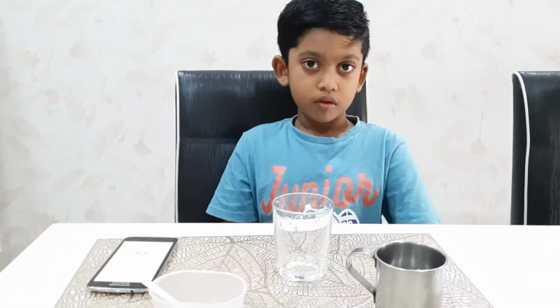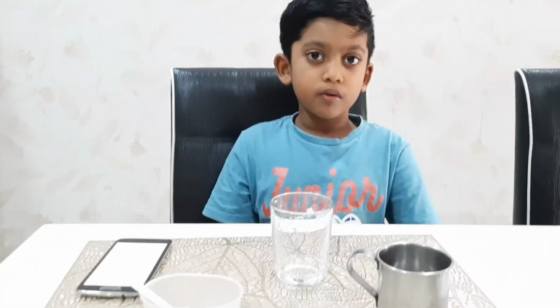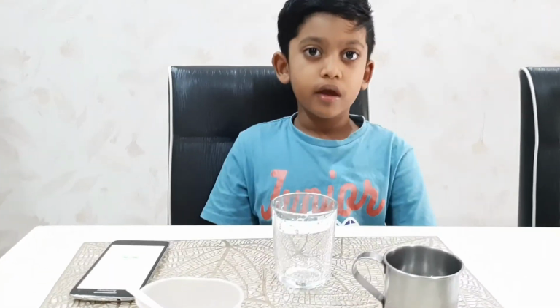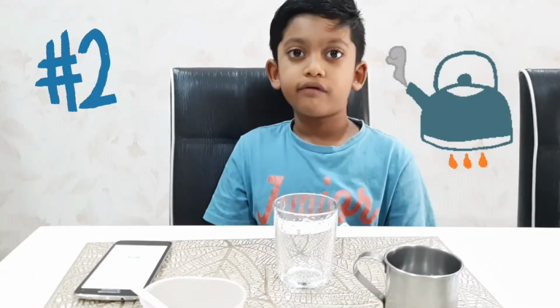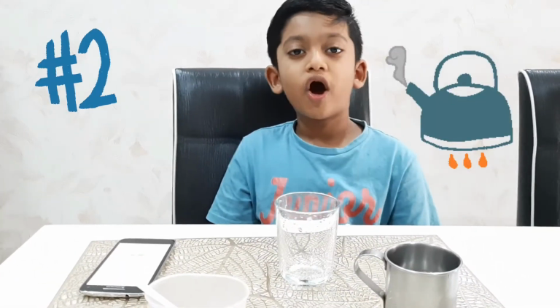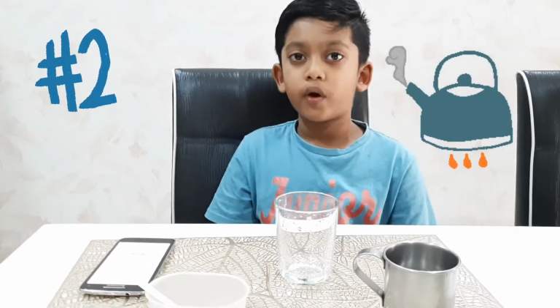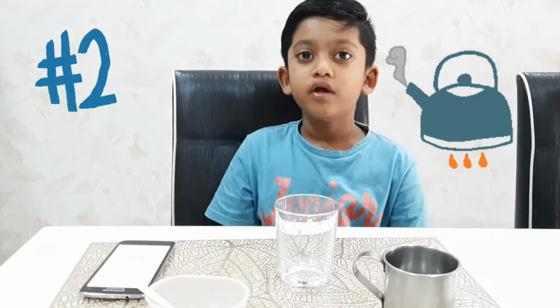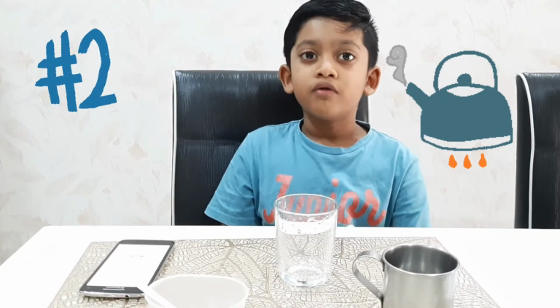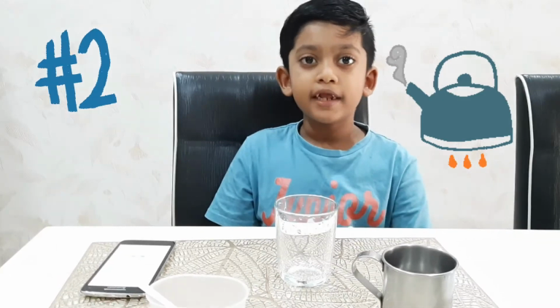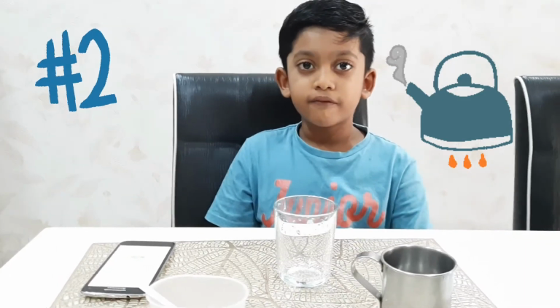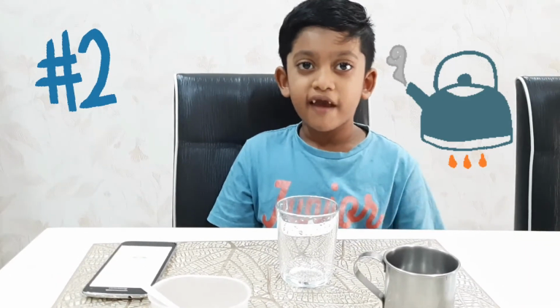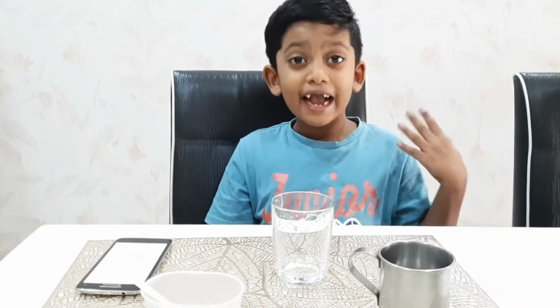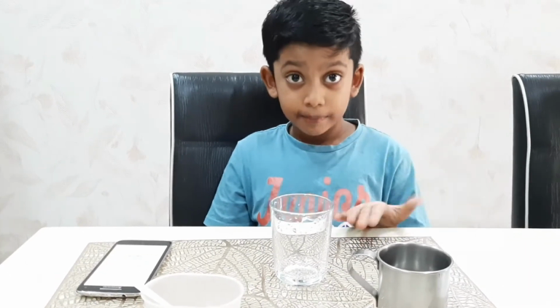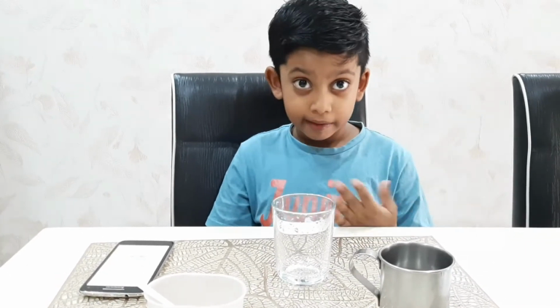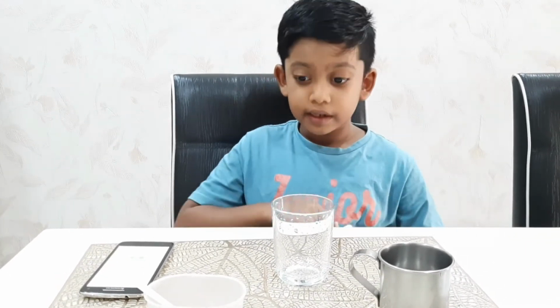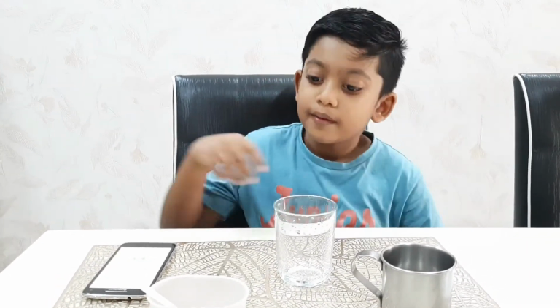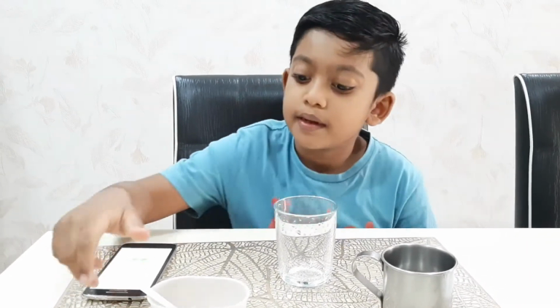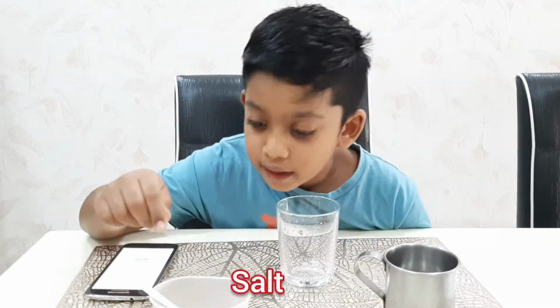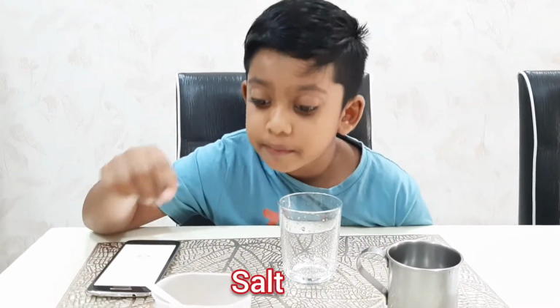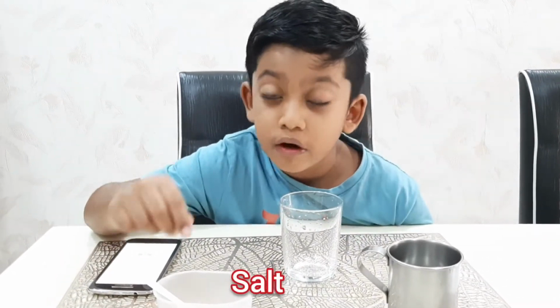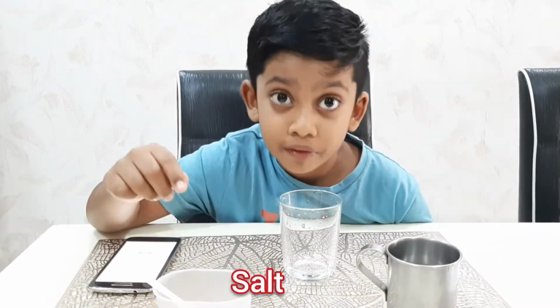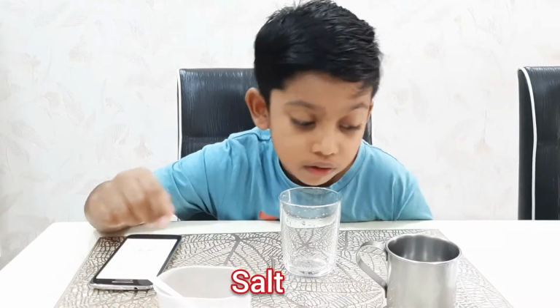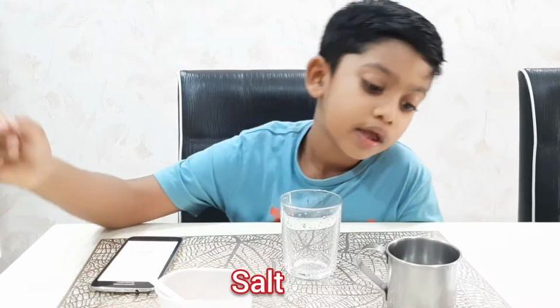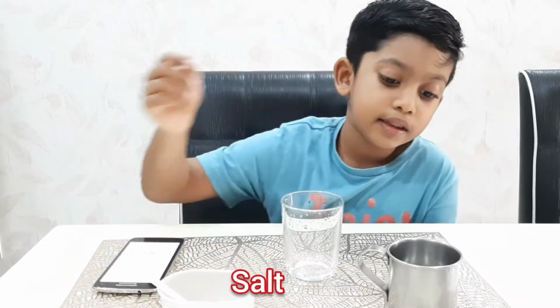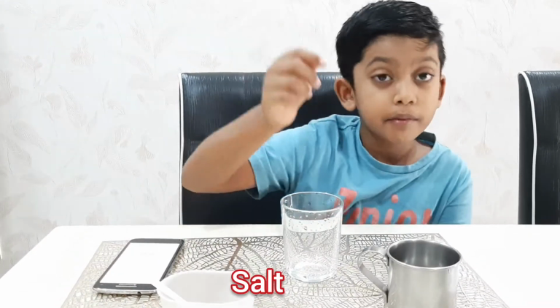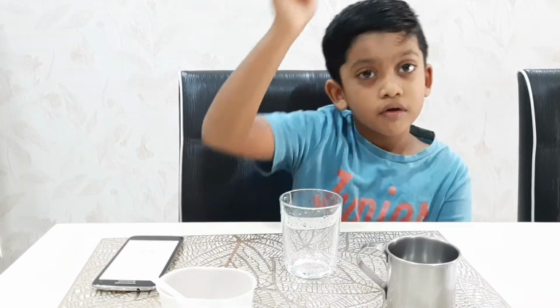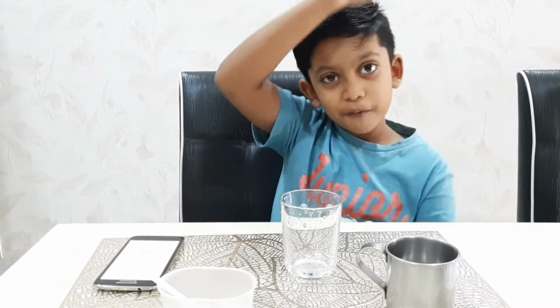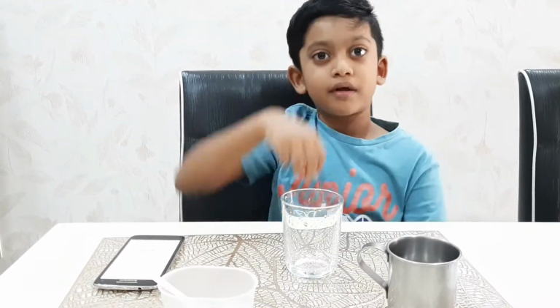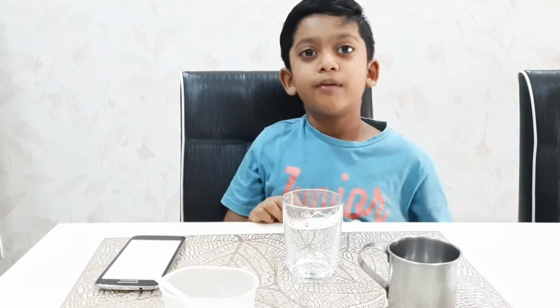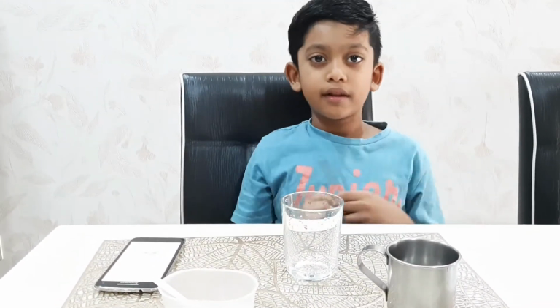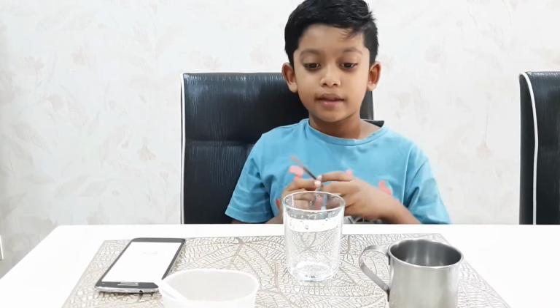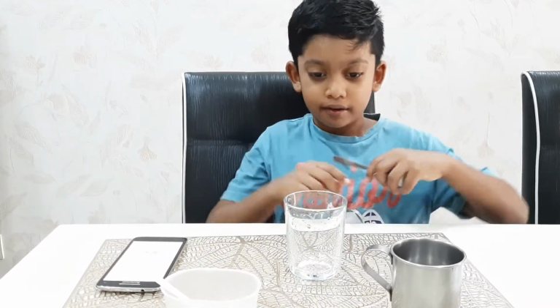So now we are going to try hot water to make this a fair experiment with the same amount of salt and the same amount of water. So let's get started.